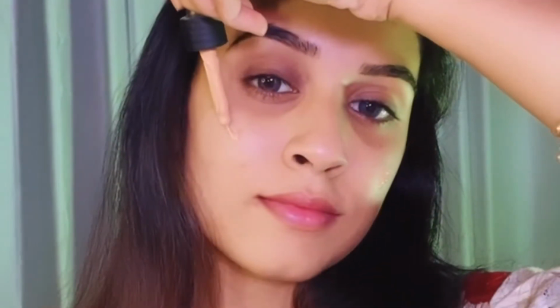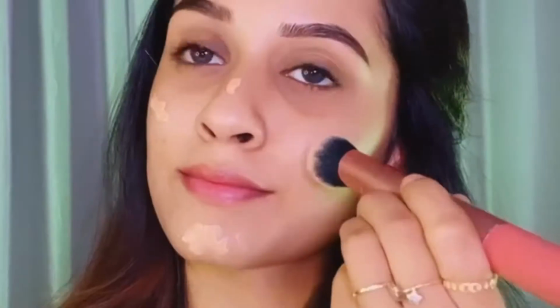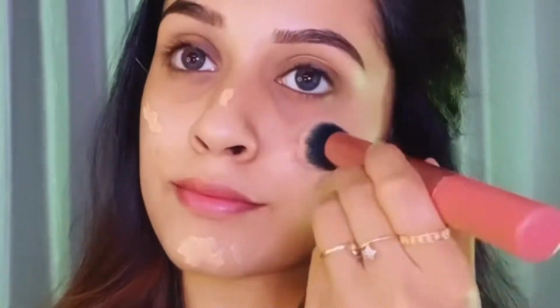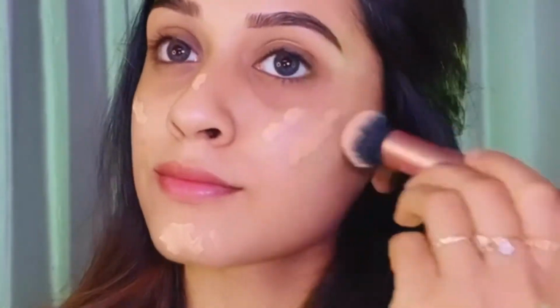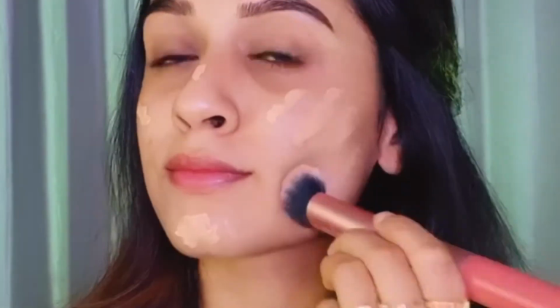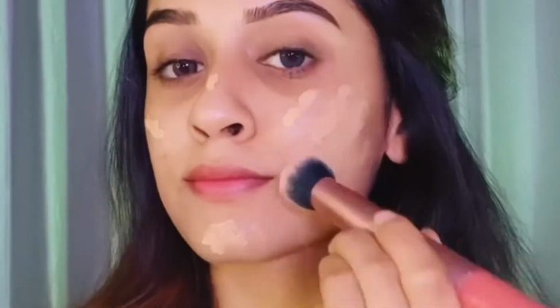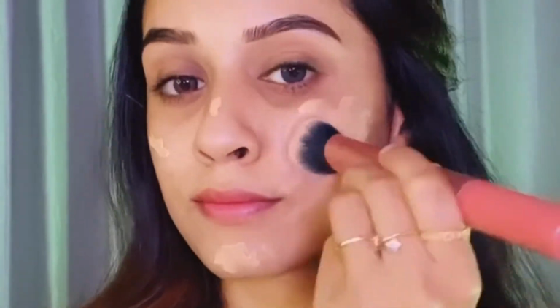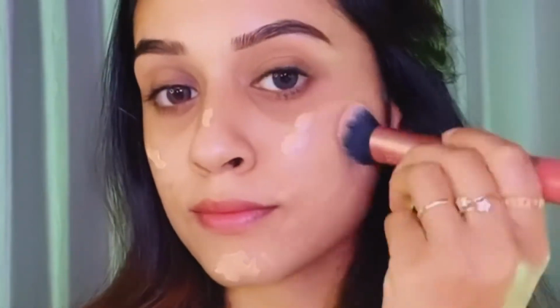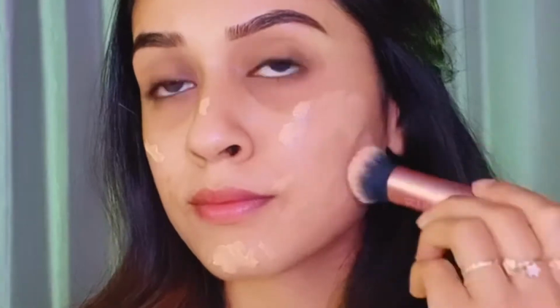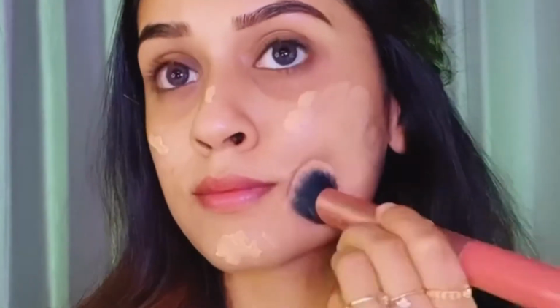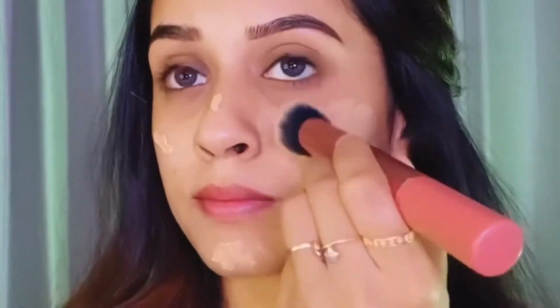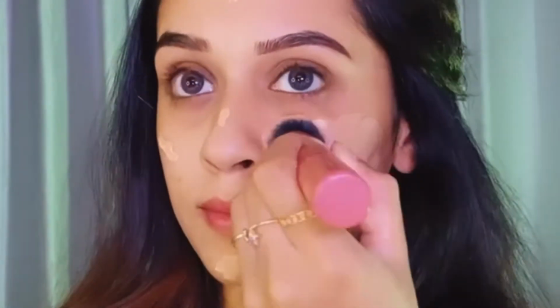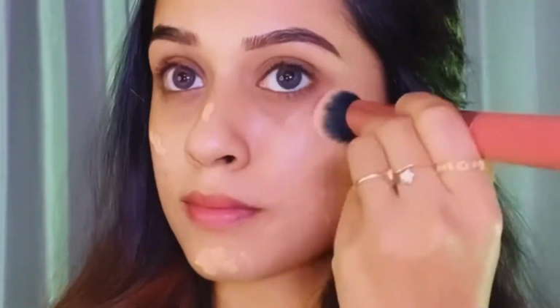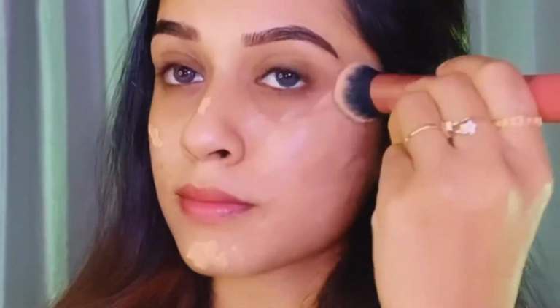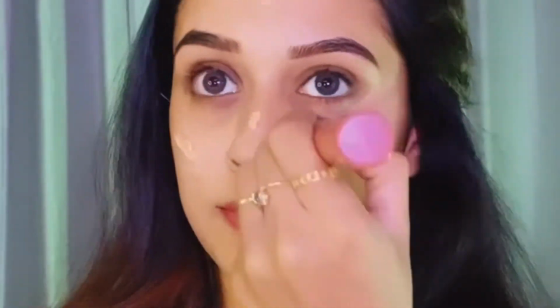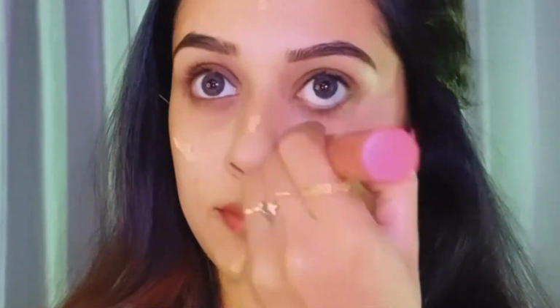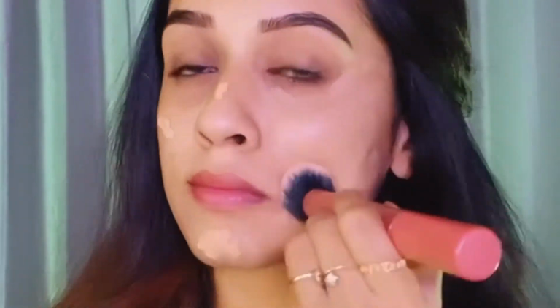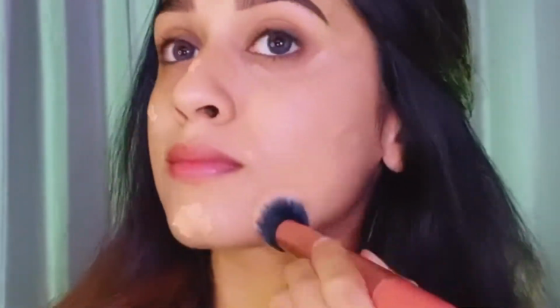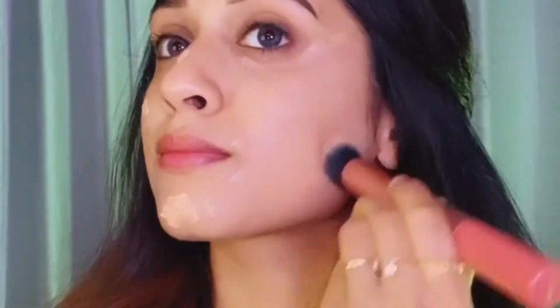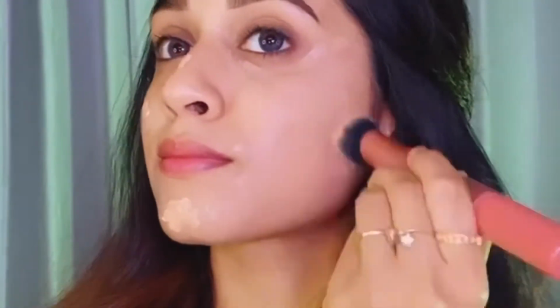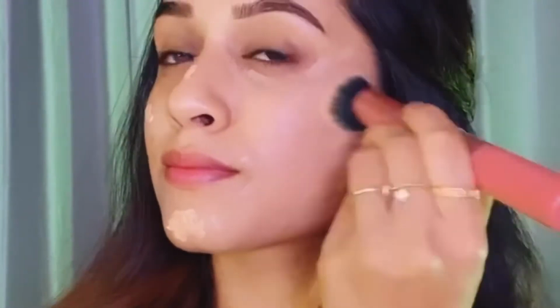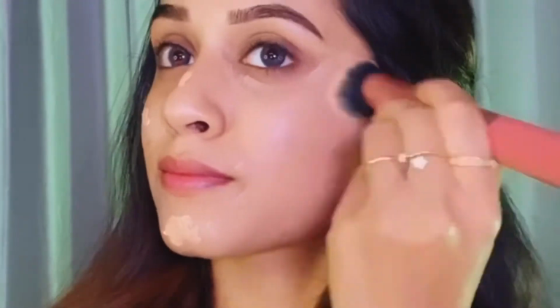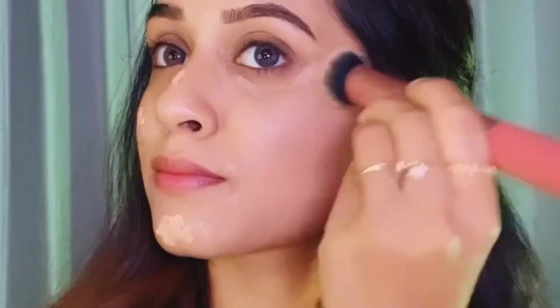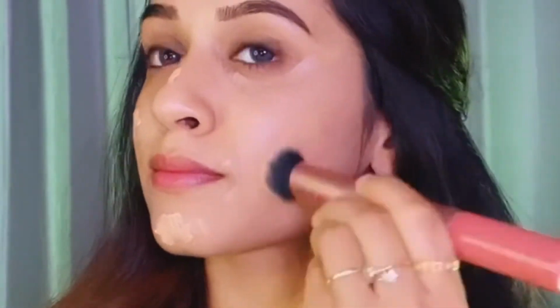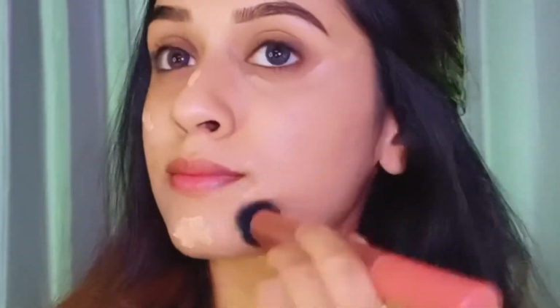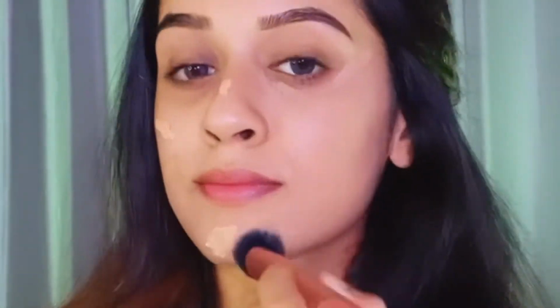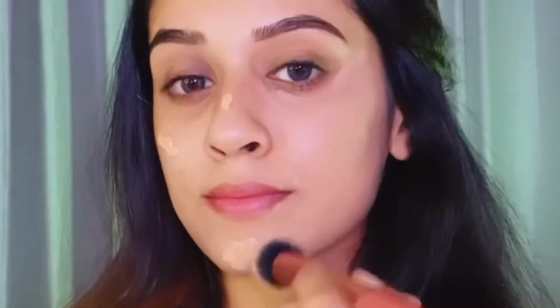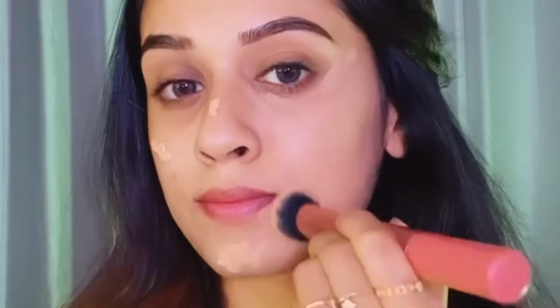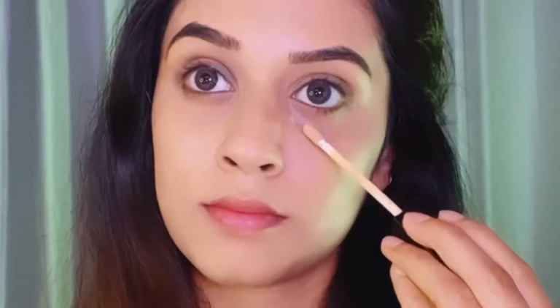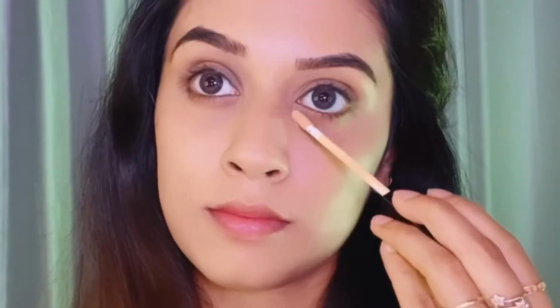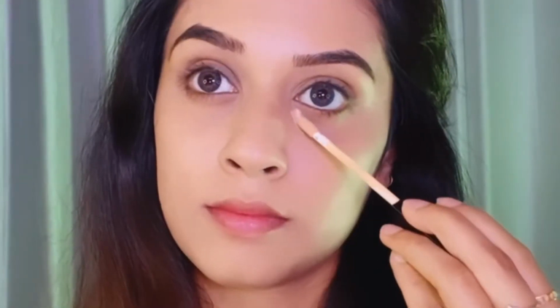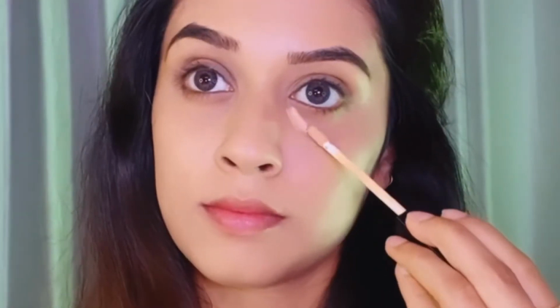I'm starting off with the Sugar Cosmetics Drop the Base serum foundation and I'm blending the foundation with the Real Techniques kabuki brush.